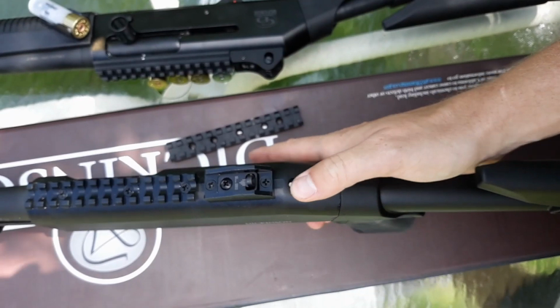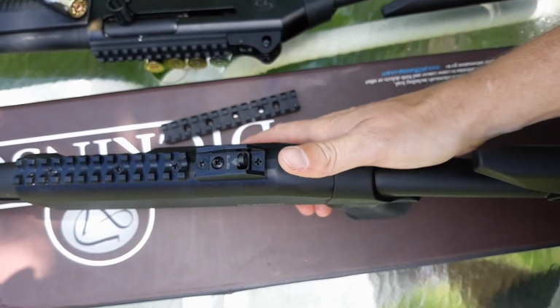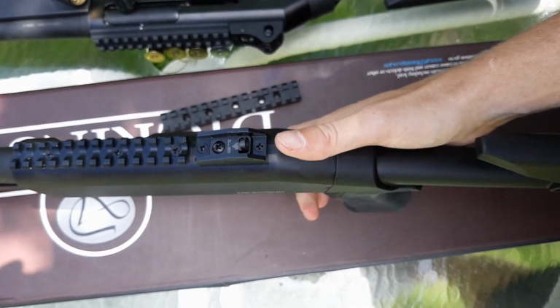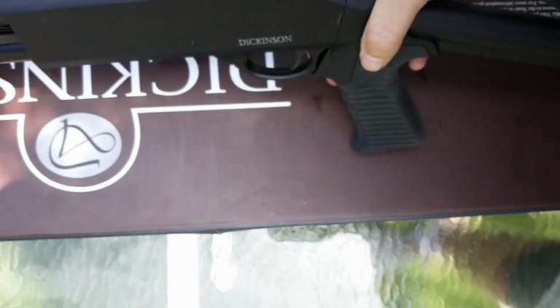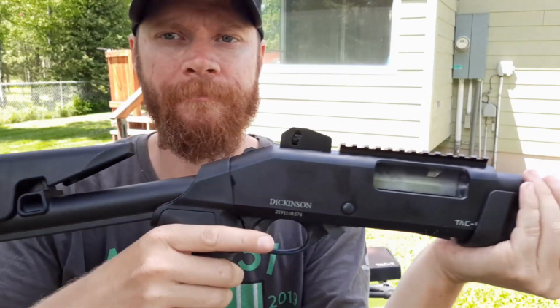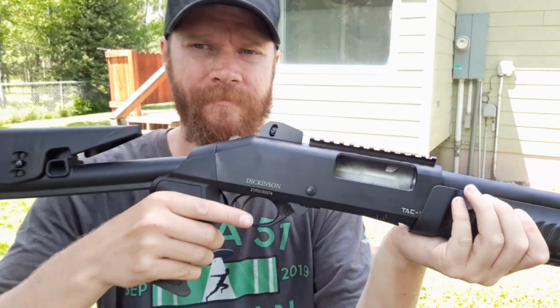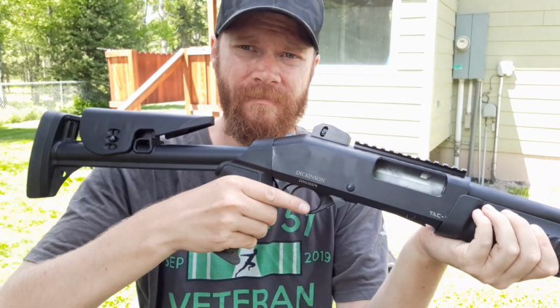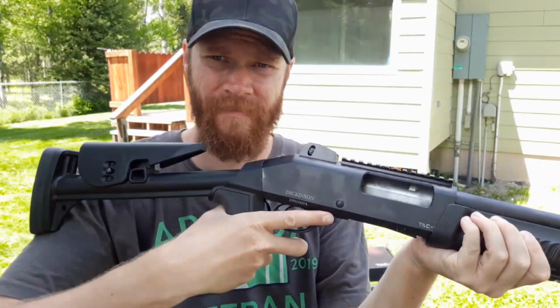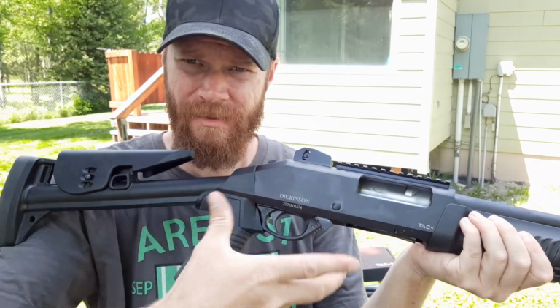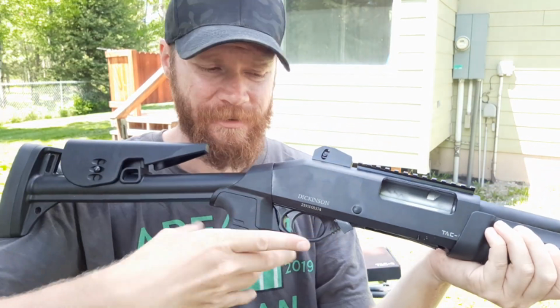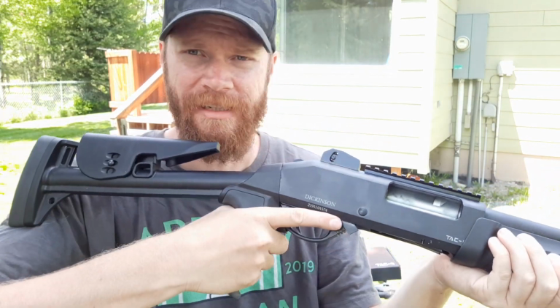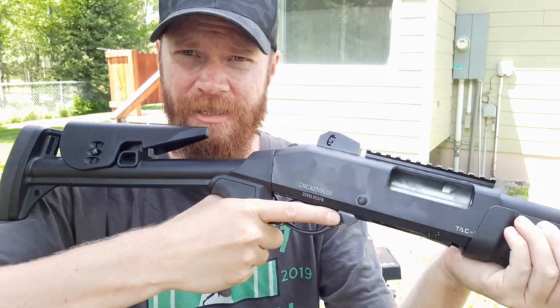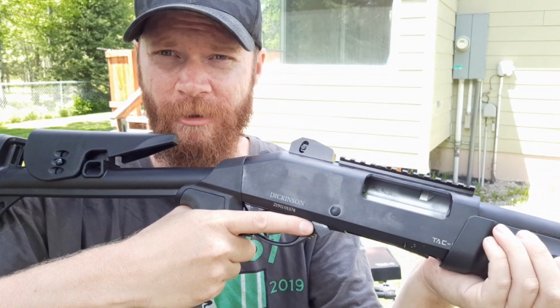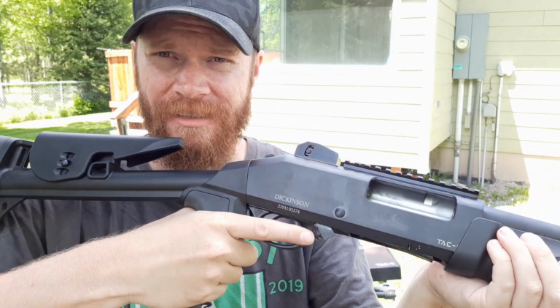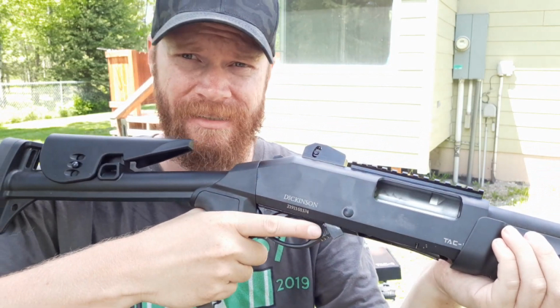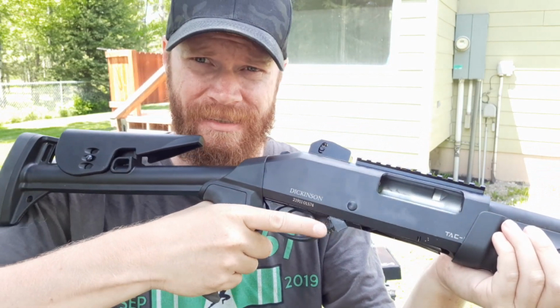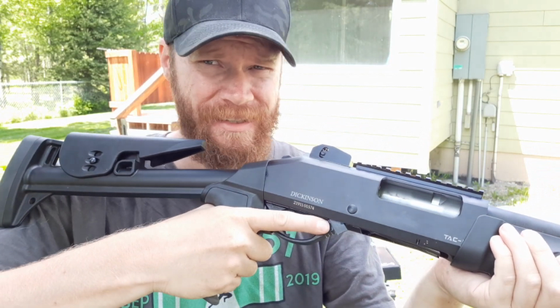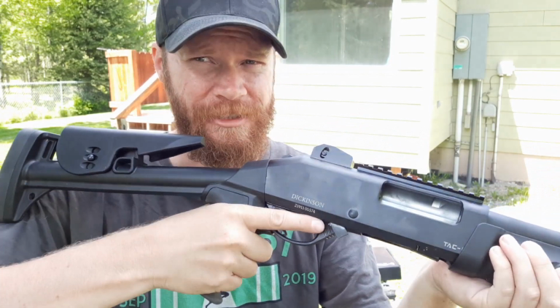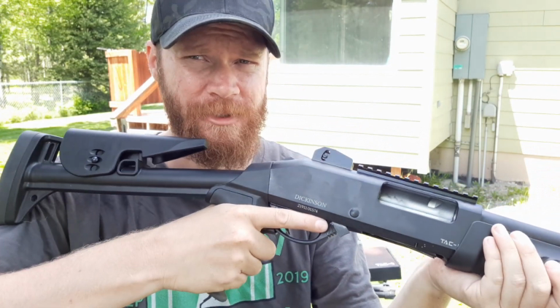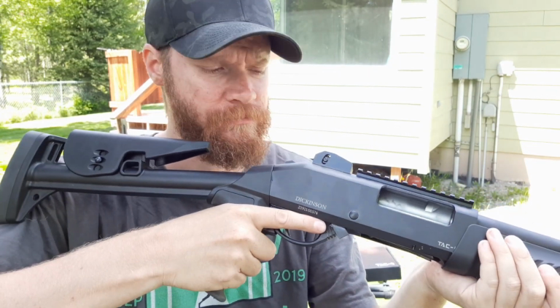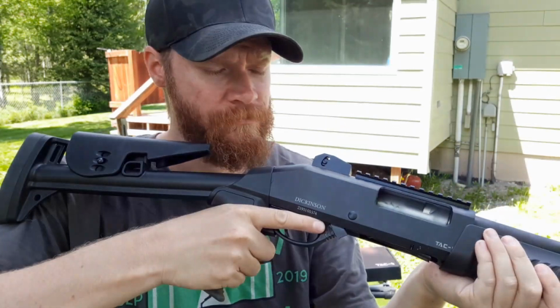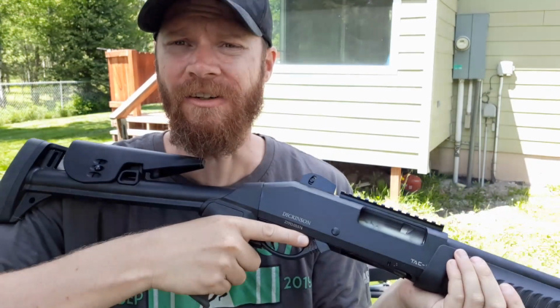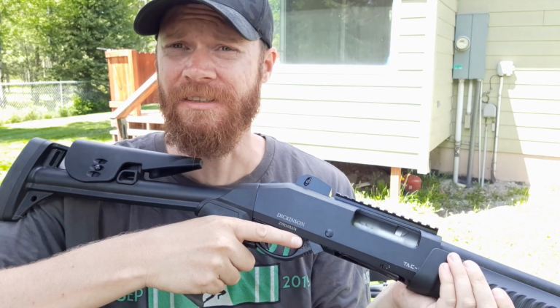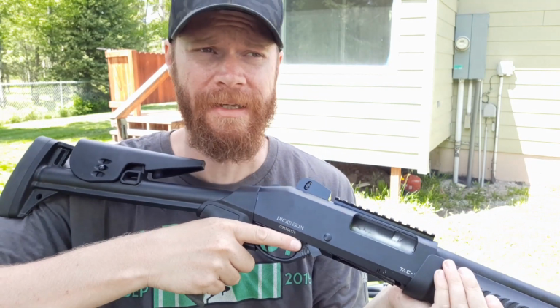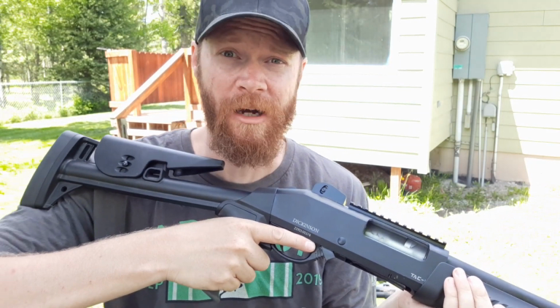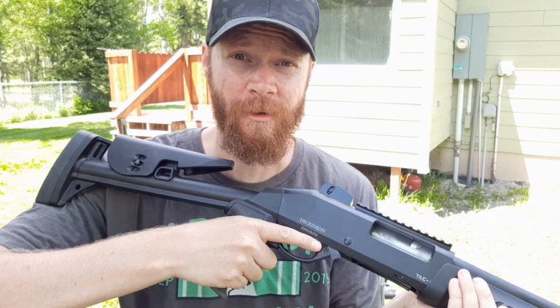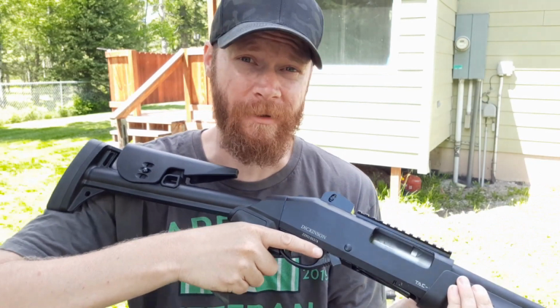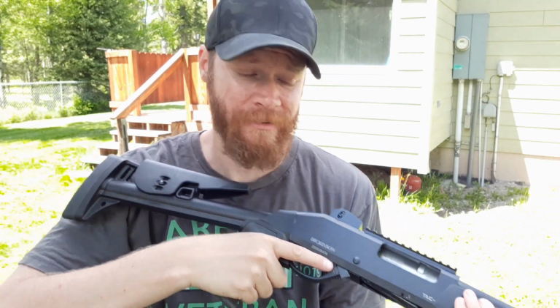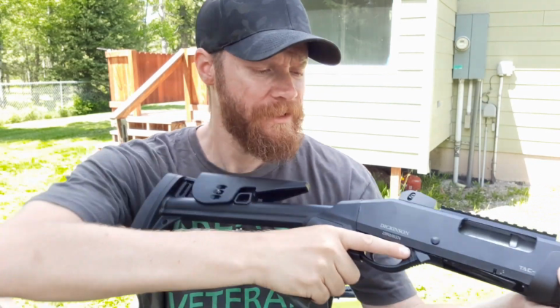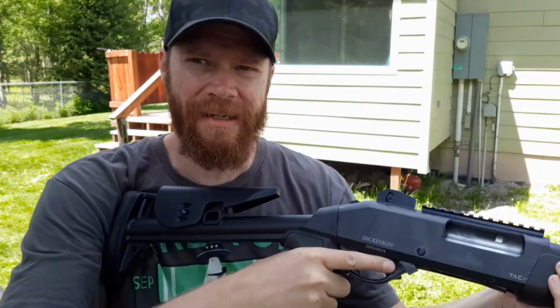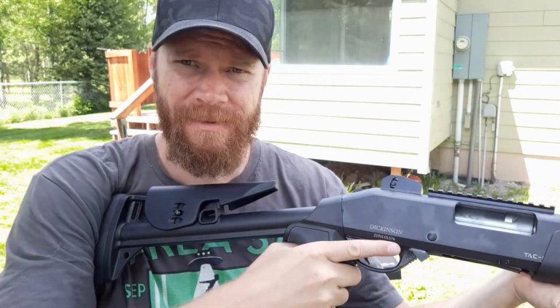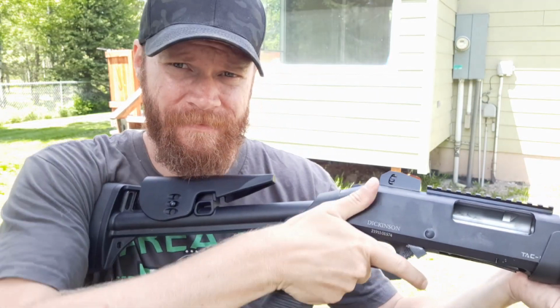Safety is on the receiver. And as you can see, I can't reach the action bar release — I just can't reach it. This is related to Mossberg or whatnot, but I don't know.